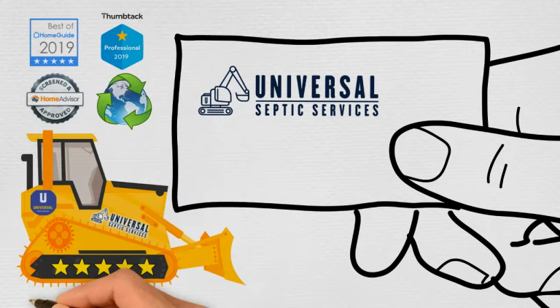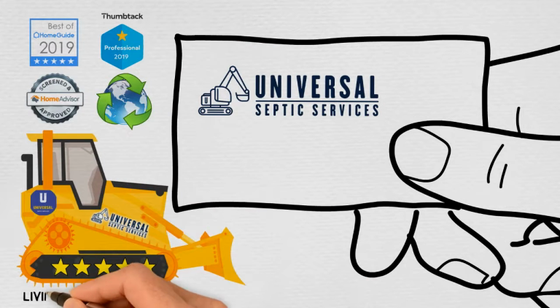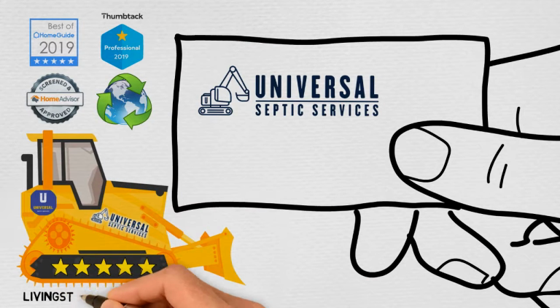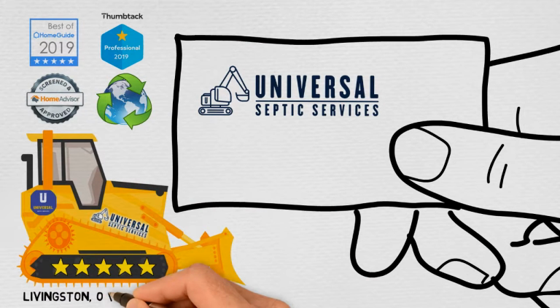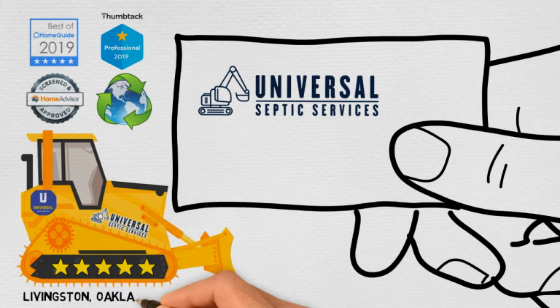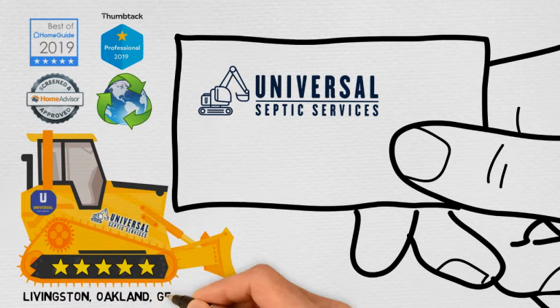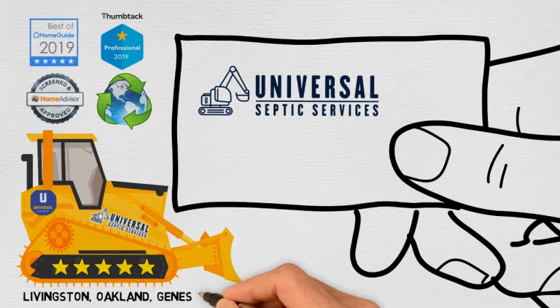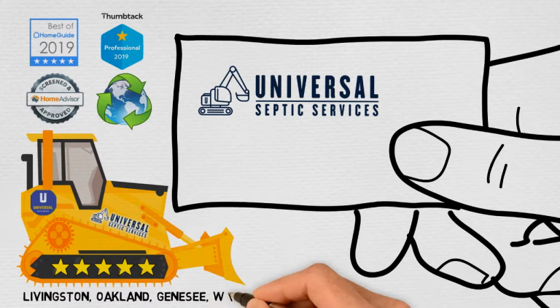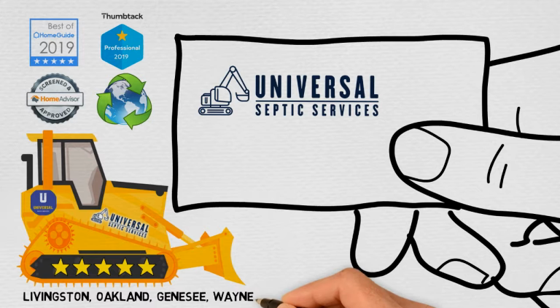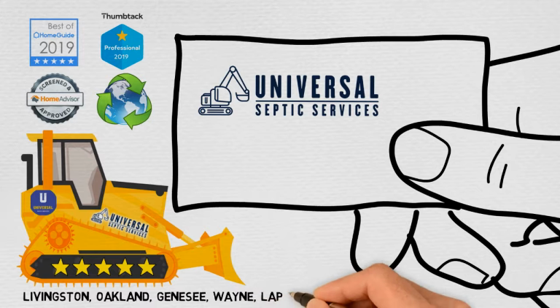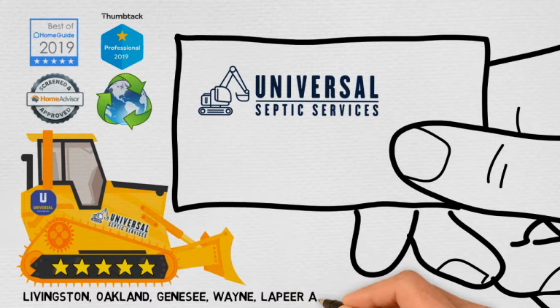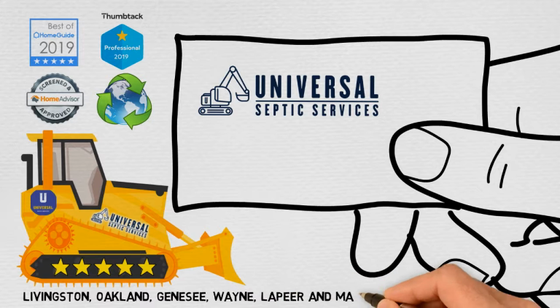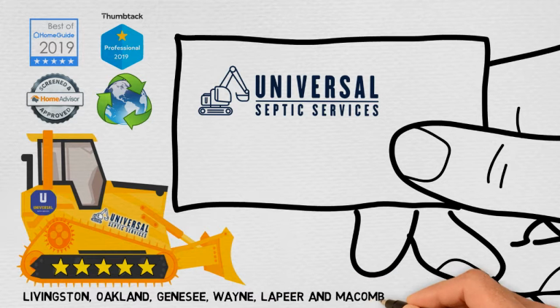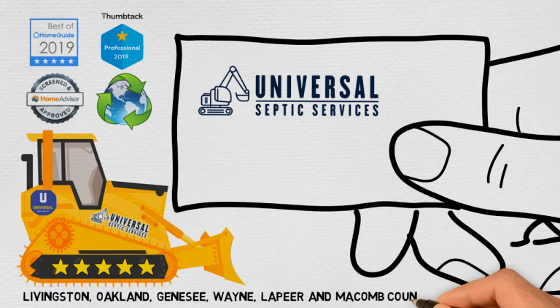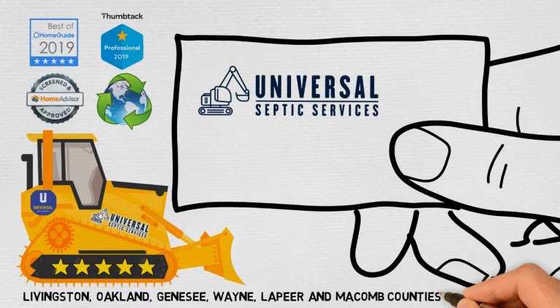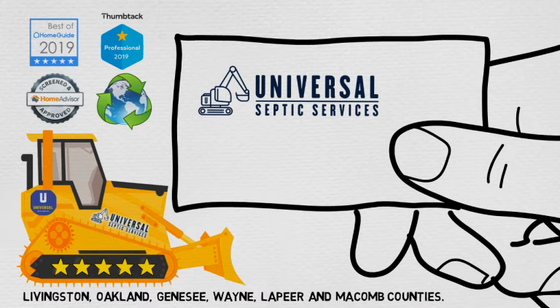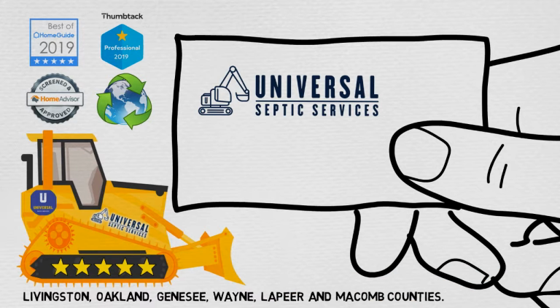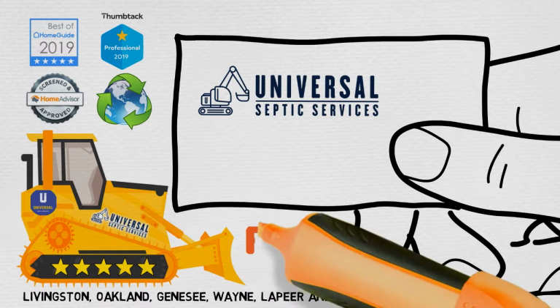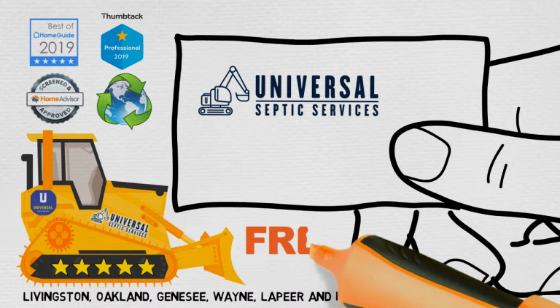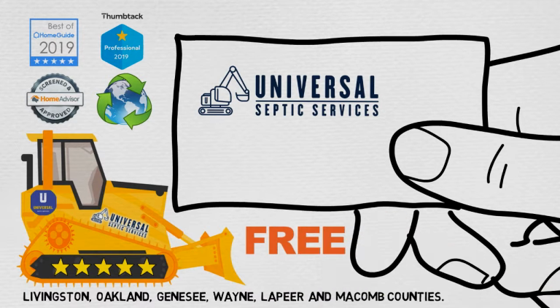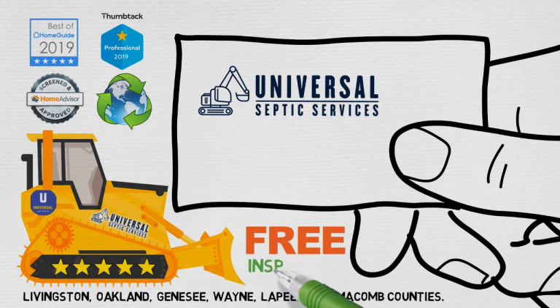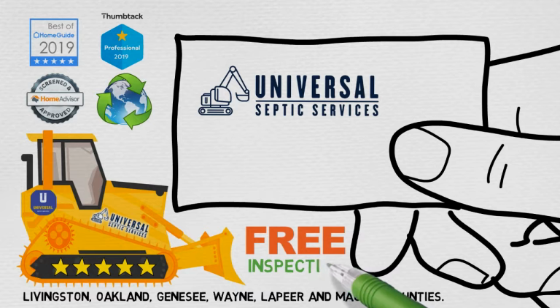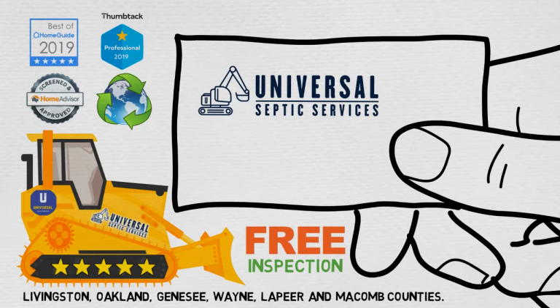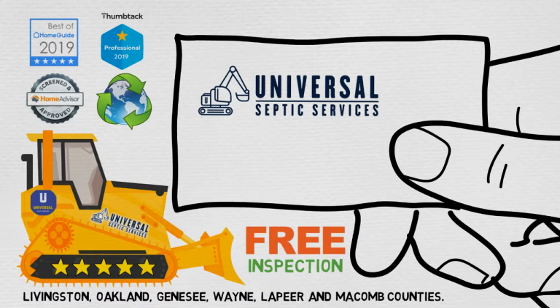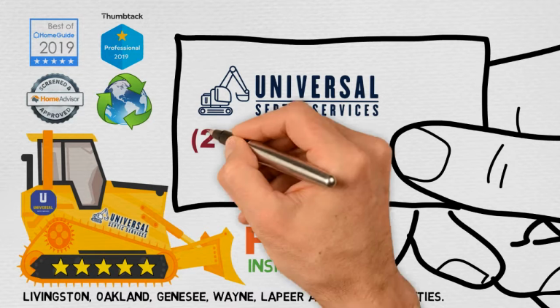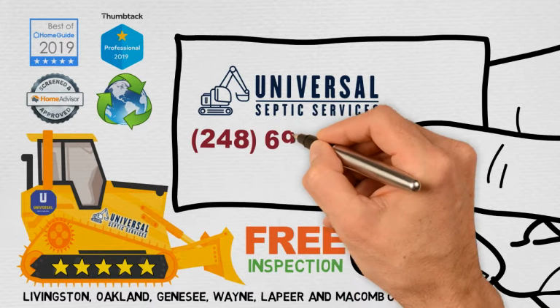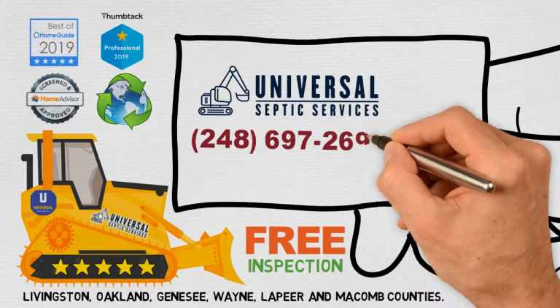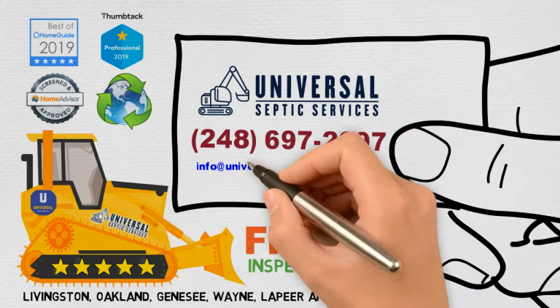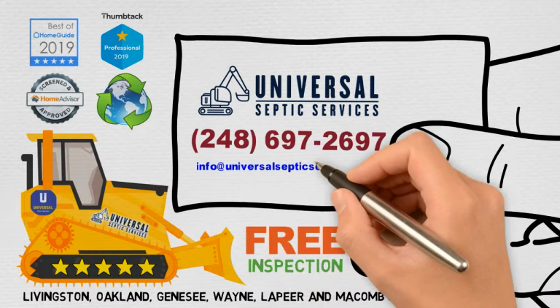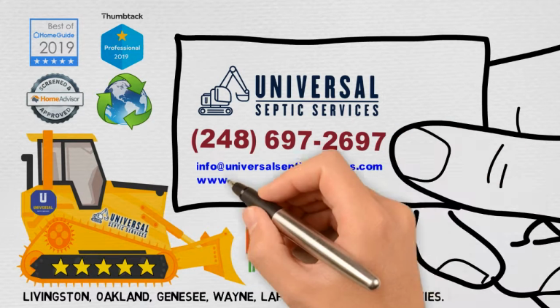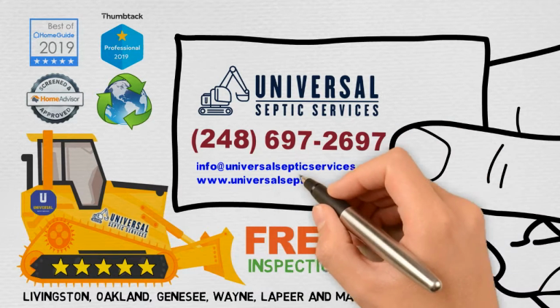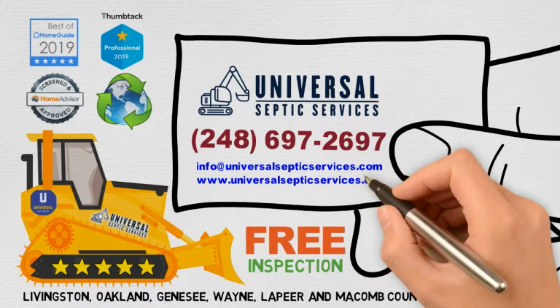We serve Livingston, Oakland, Genesee, Wayne, Lapeer, and Macomb Counties. Get in touch today for a free inspection. Mention this video and receive a special discount for first-time customers.